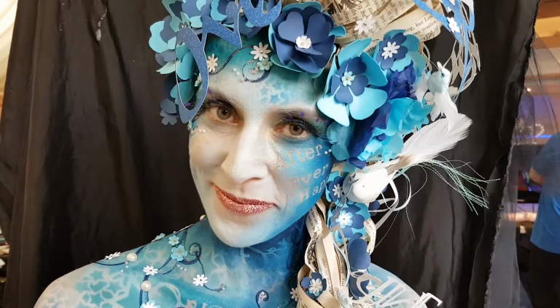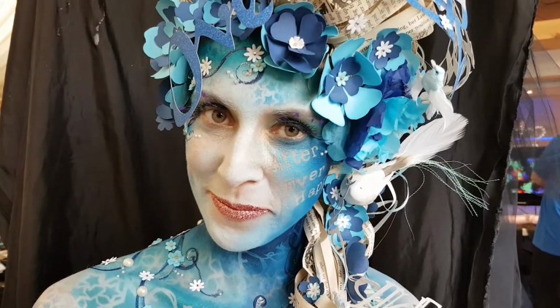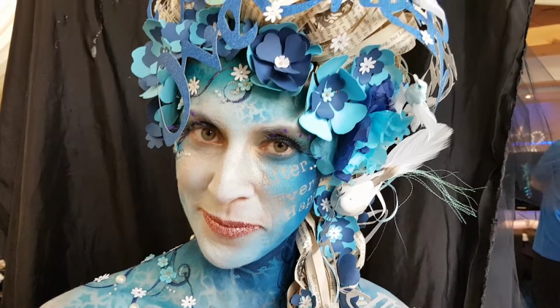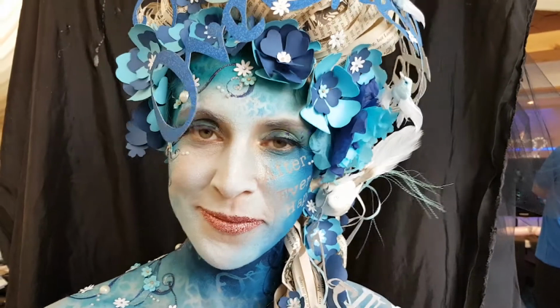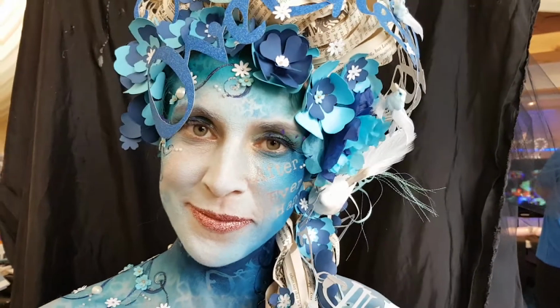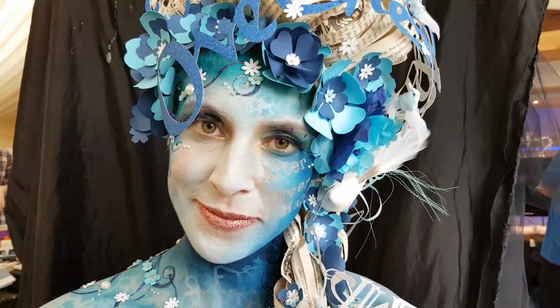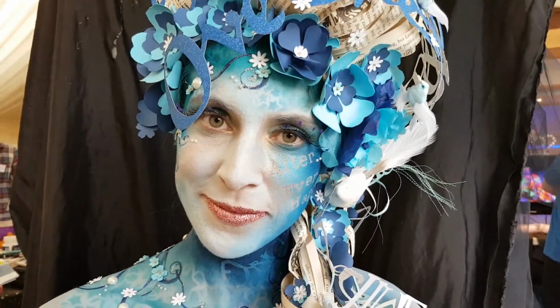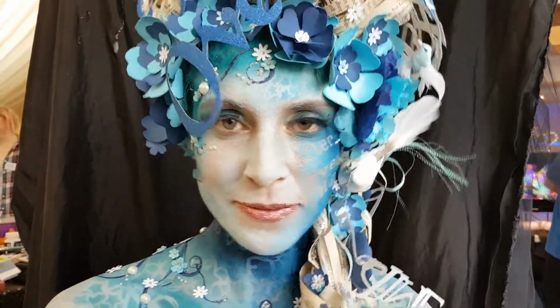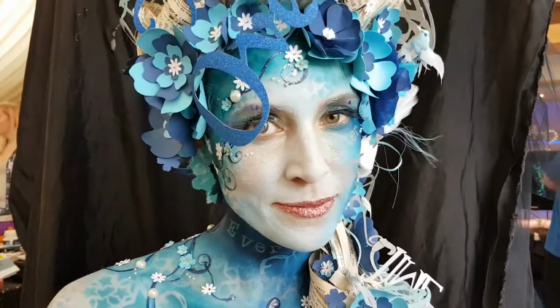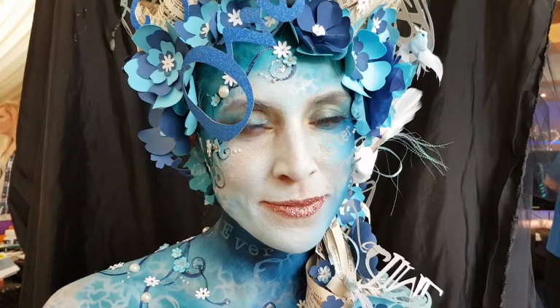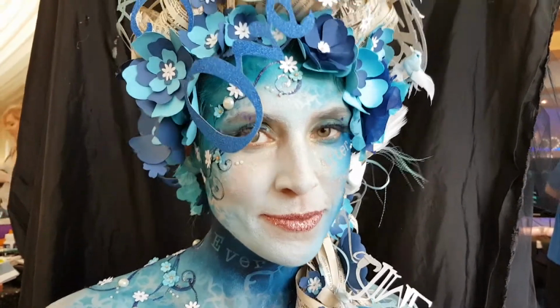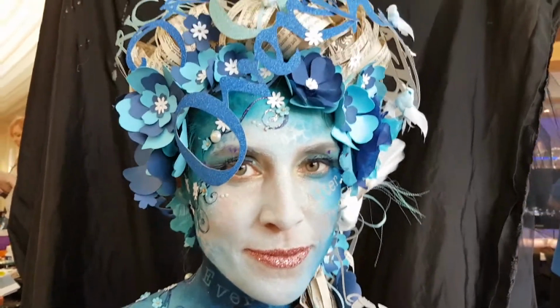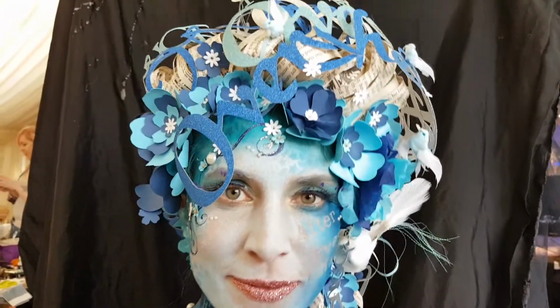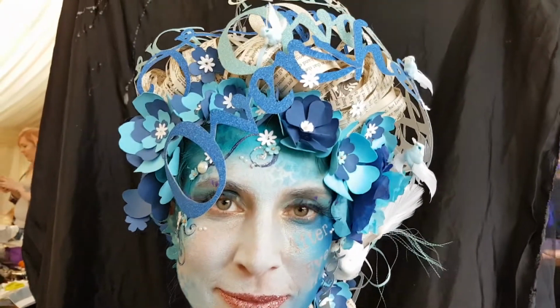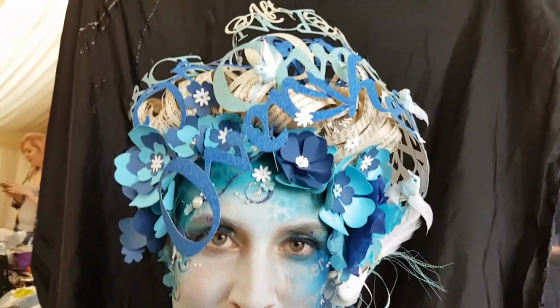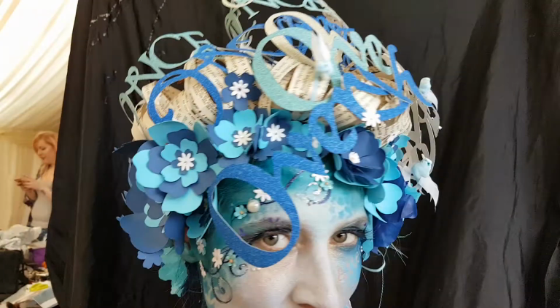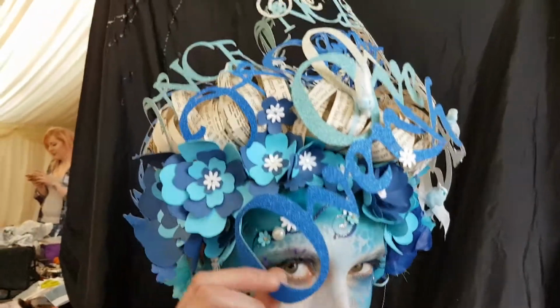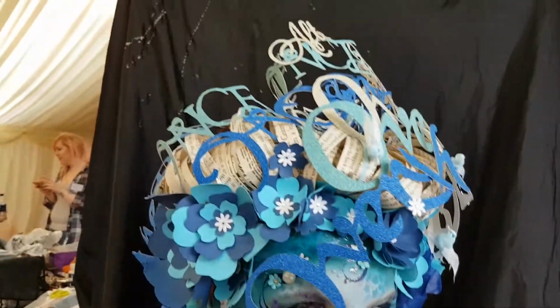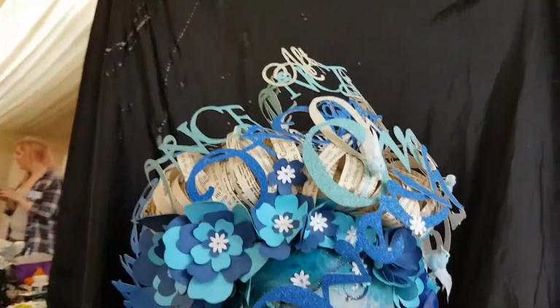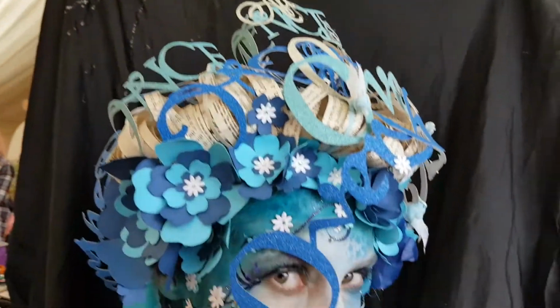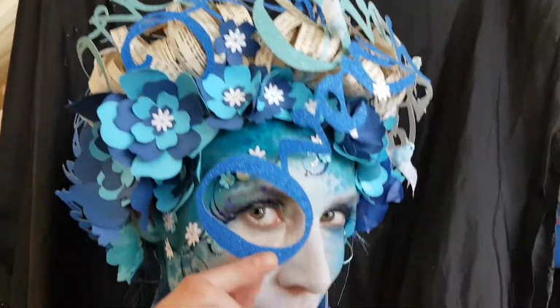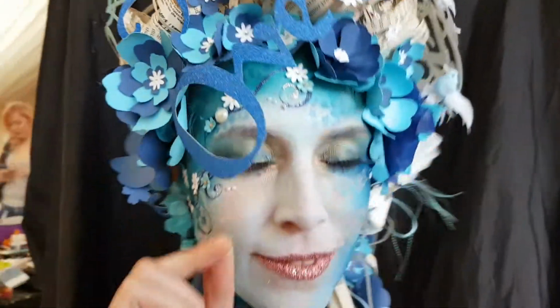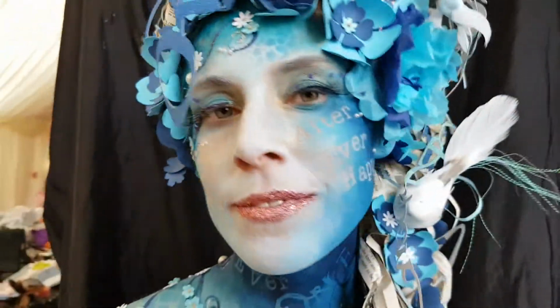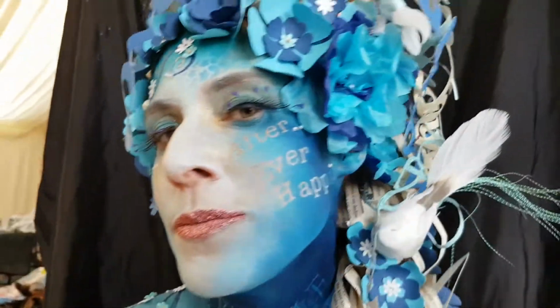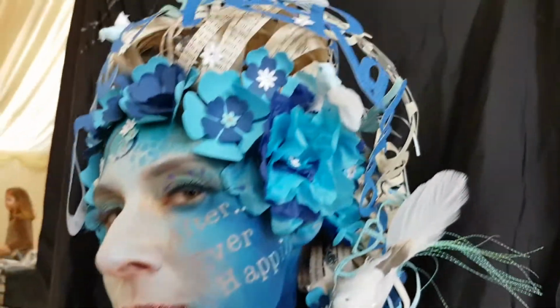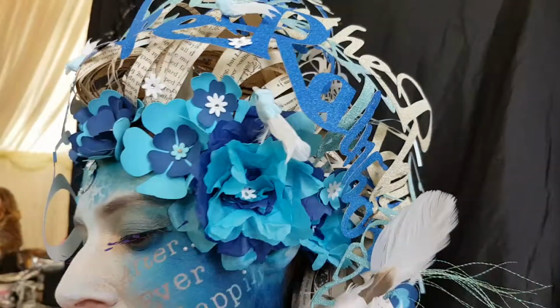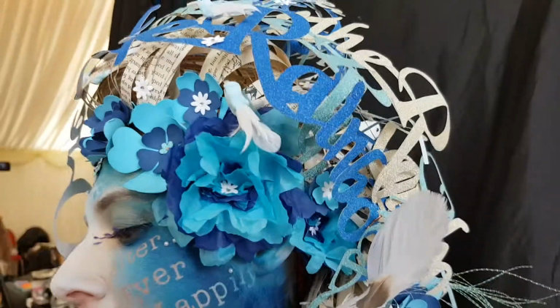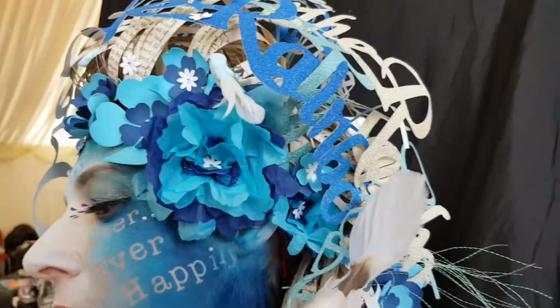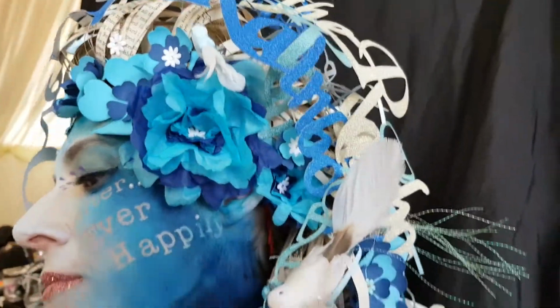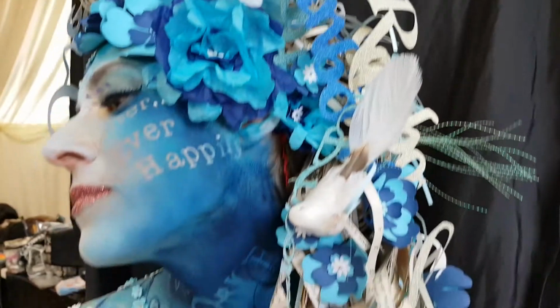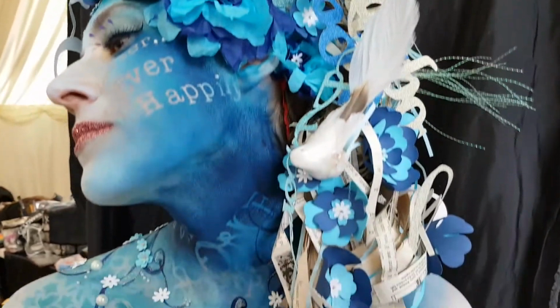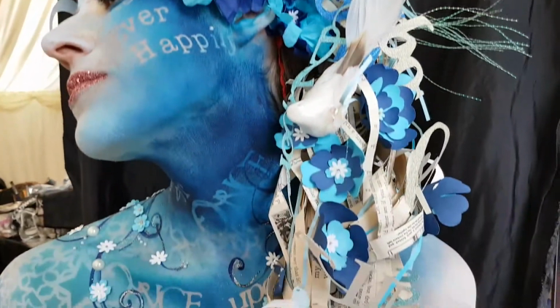The theme for this event was happily ever after, so I went for a kind of once upon a time, over the rainbow, happily ever after theme. I made all the paper flowers, made the paper wig, and made all the words.